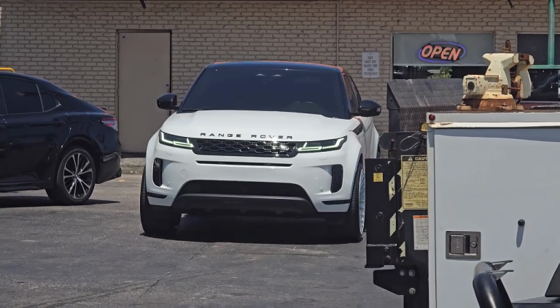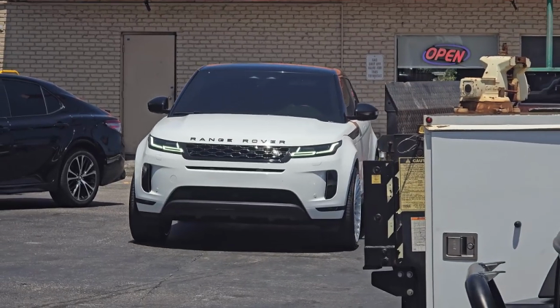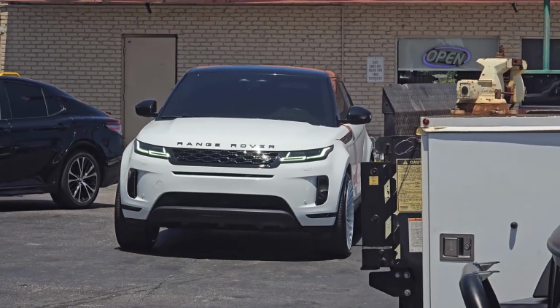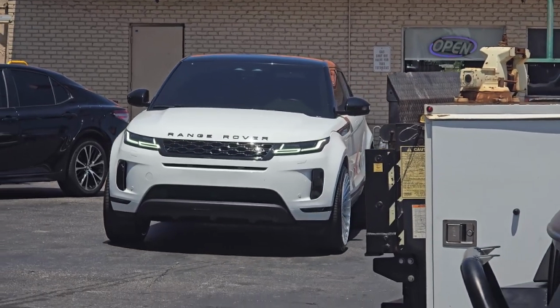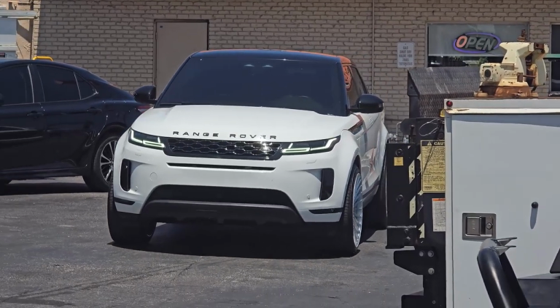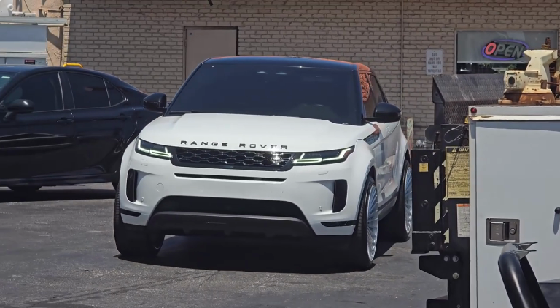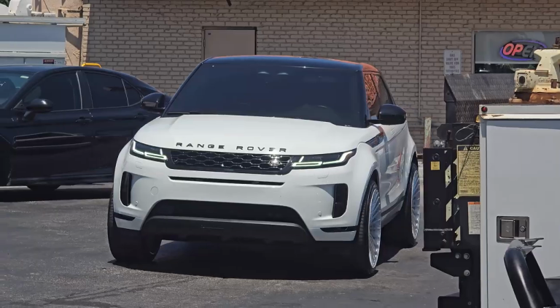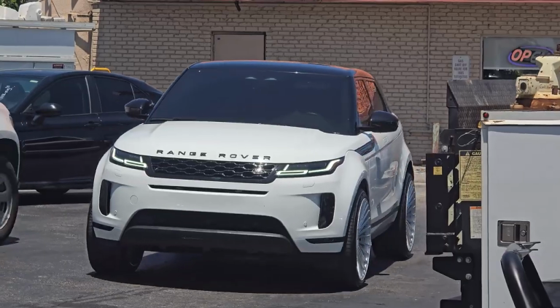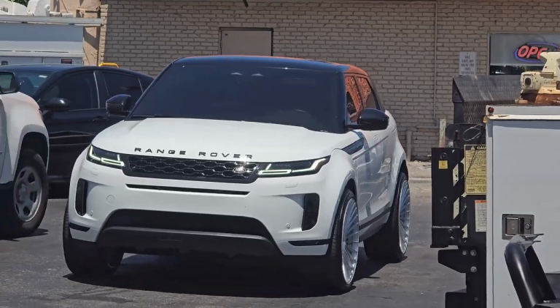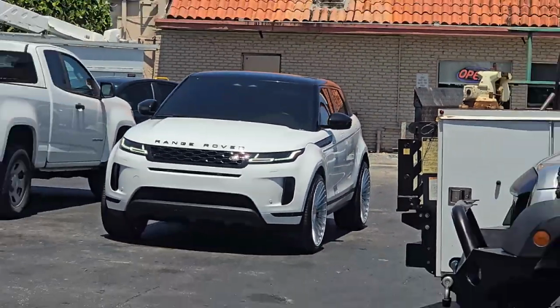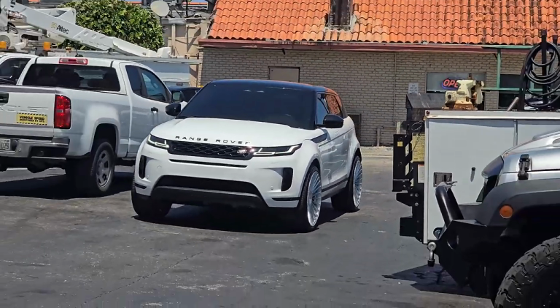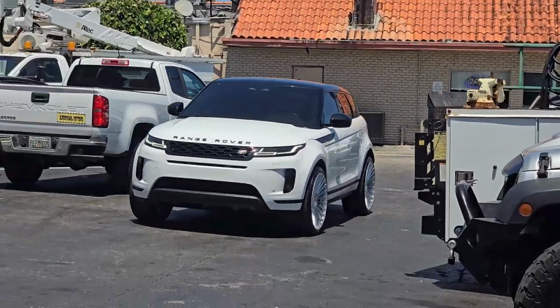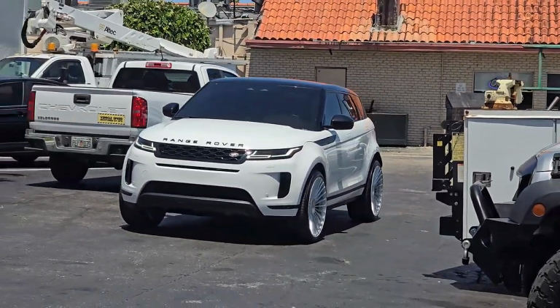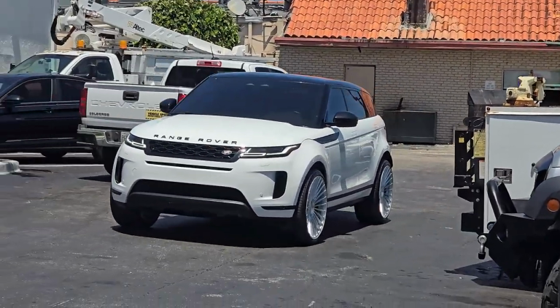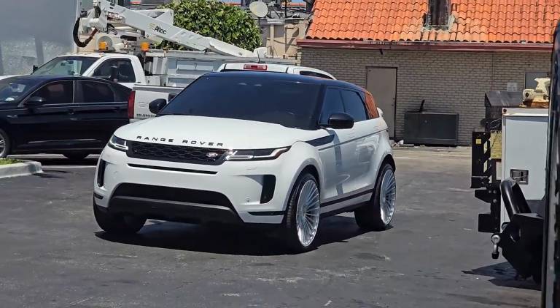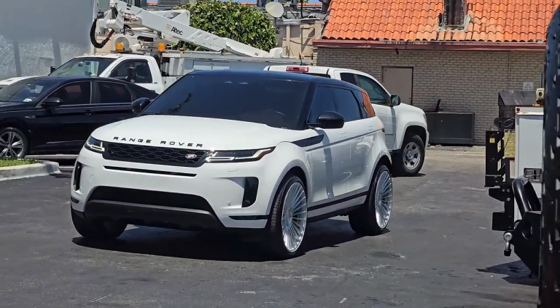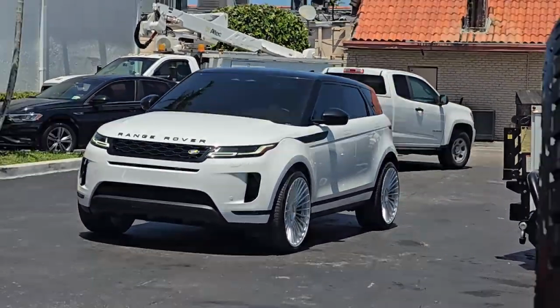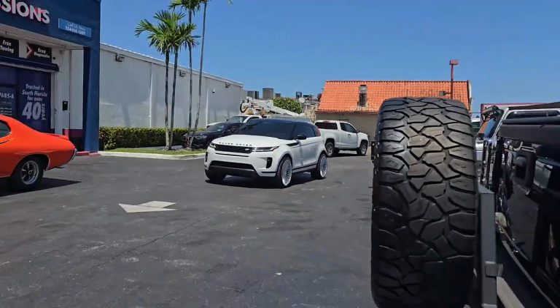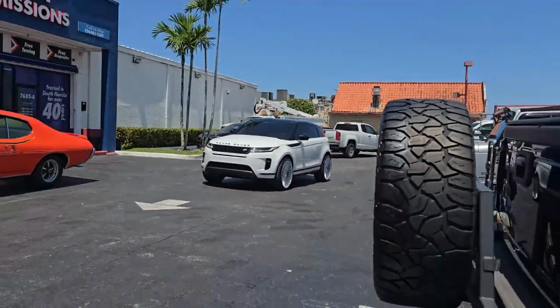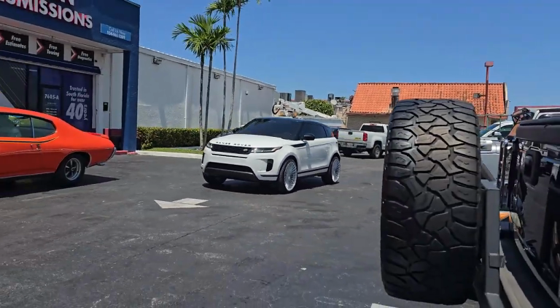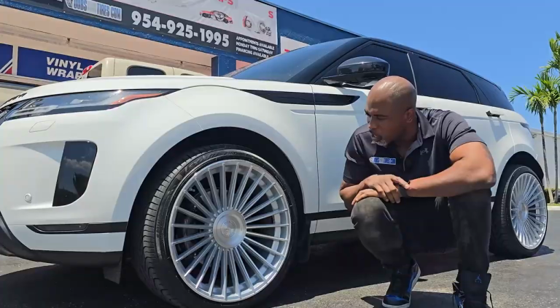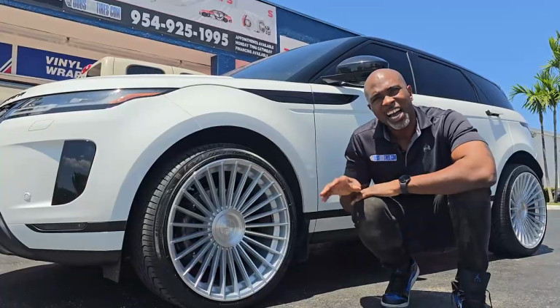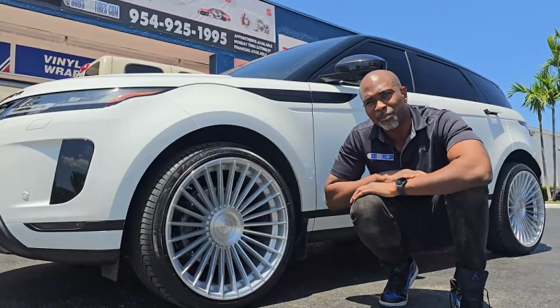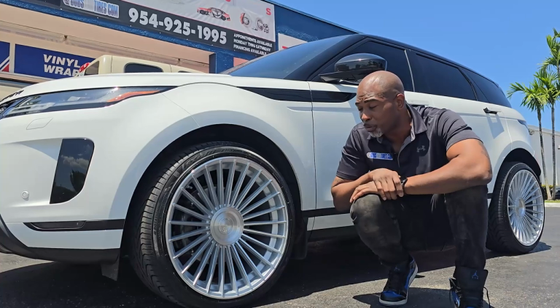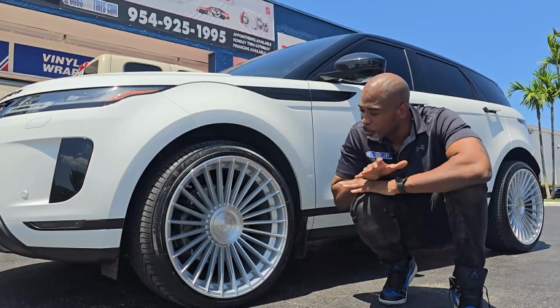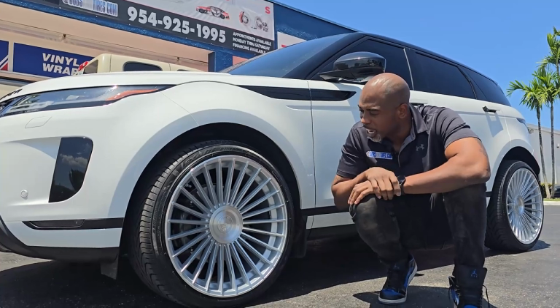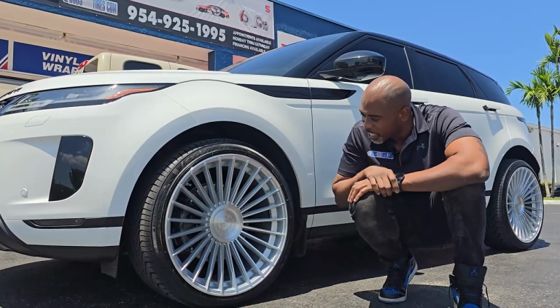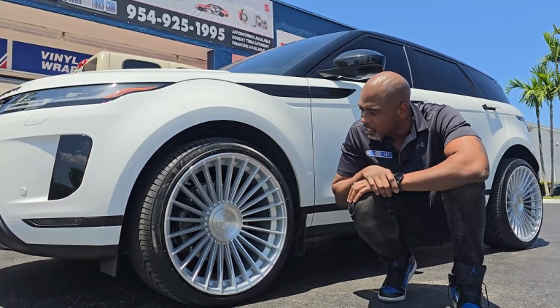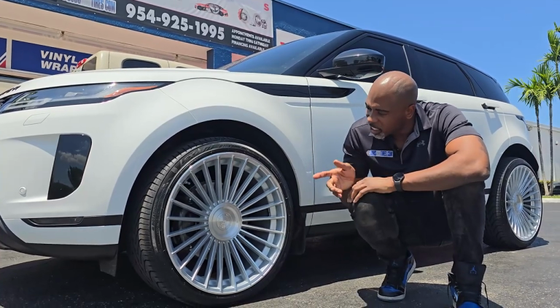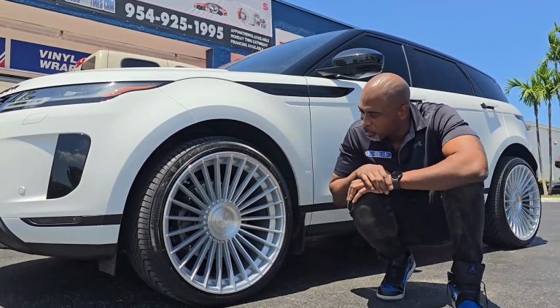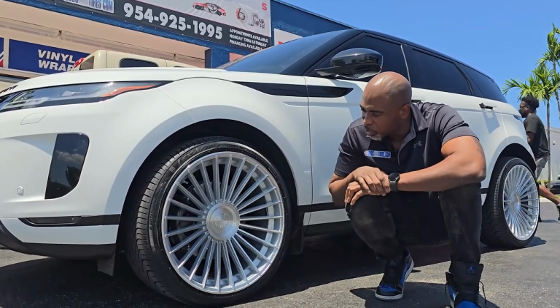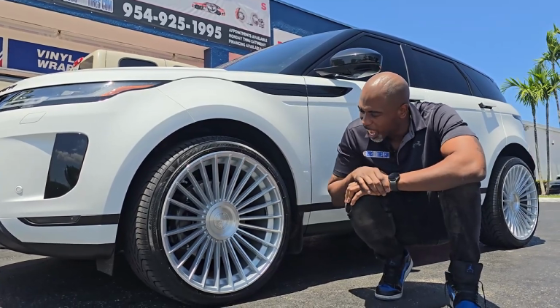Today we got a badass wheel on the Range Rover Evoque. This is the Road Force Rf22, got this one in 22 by 10.5. Got a lot of multi-spoke wheels out right now — this is one of the ones we like.